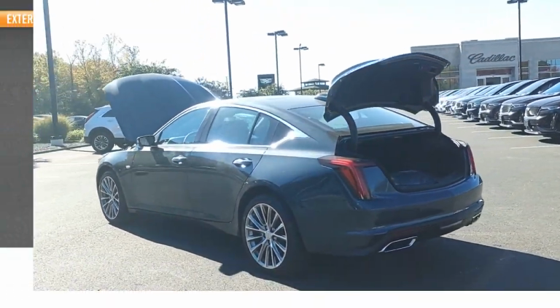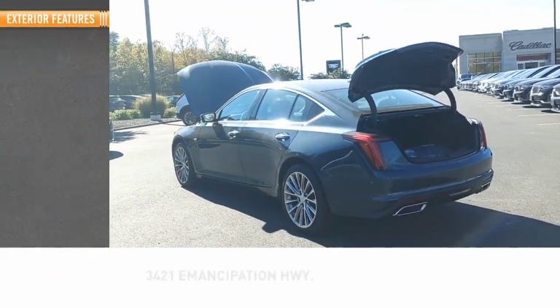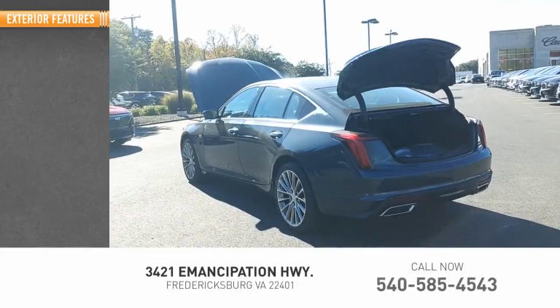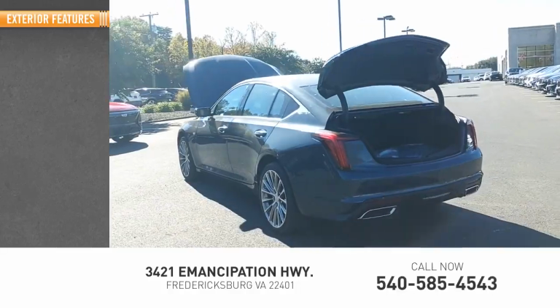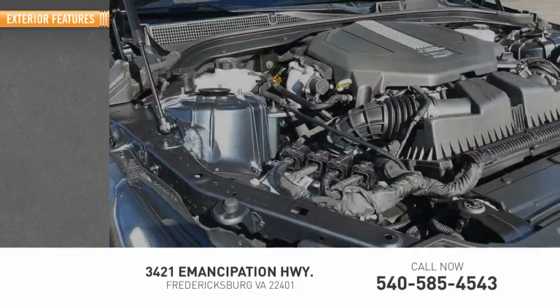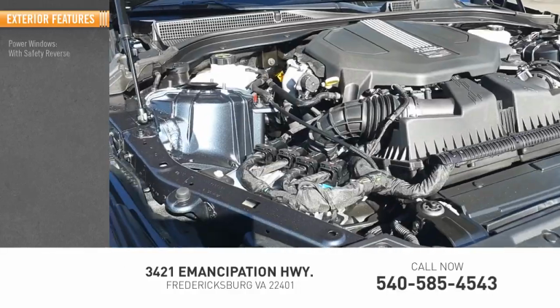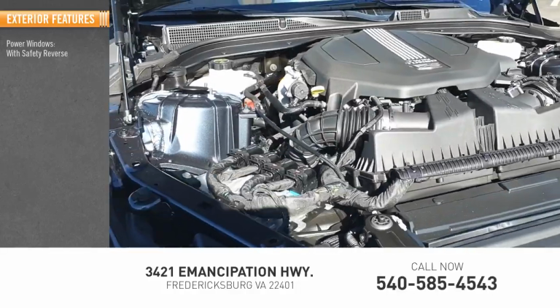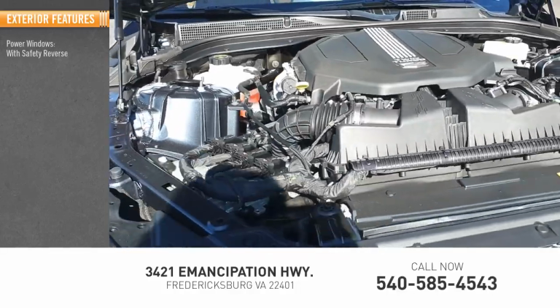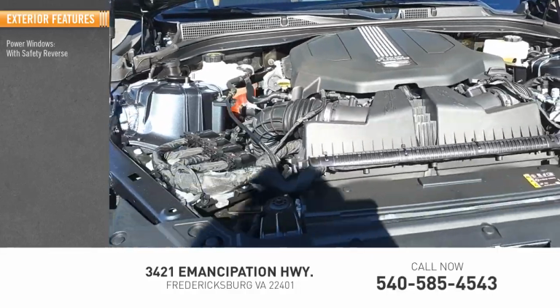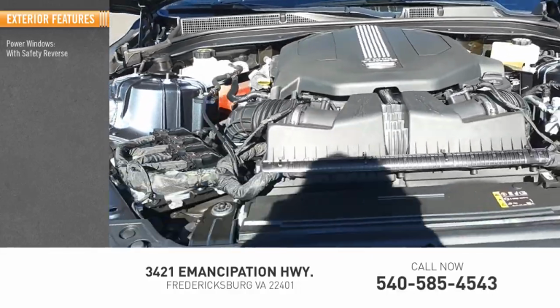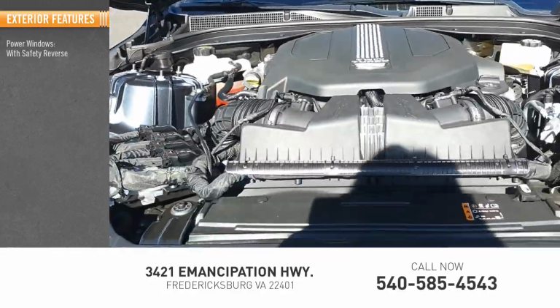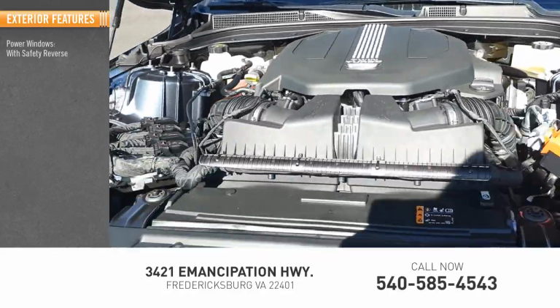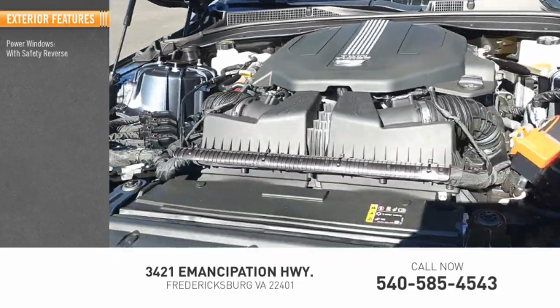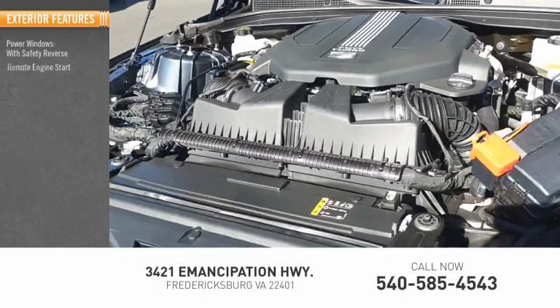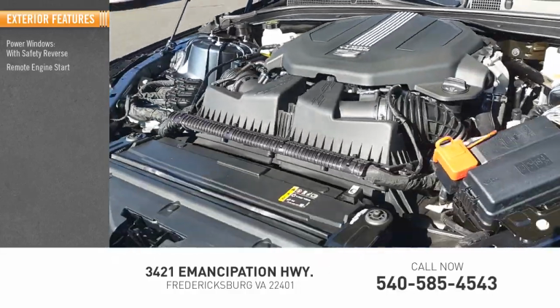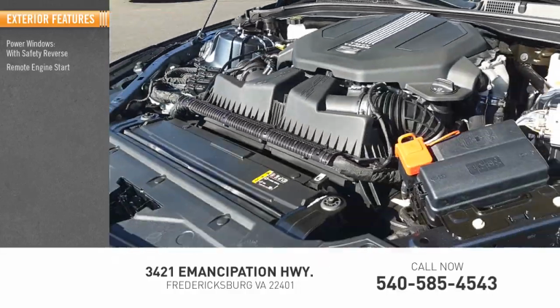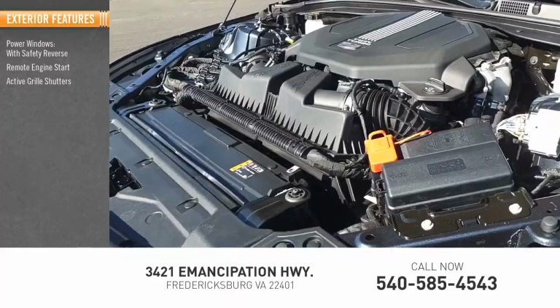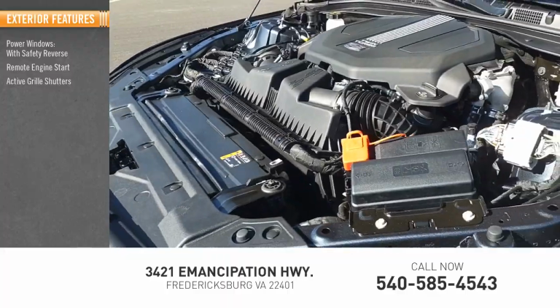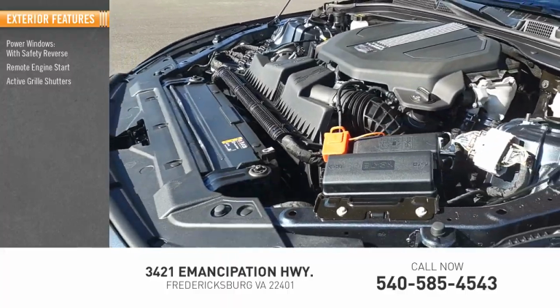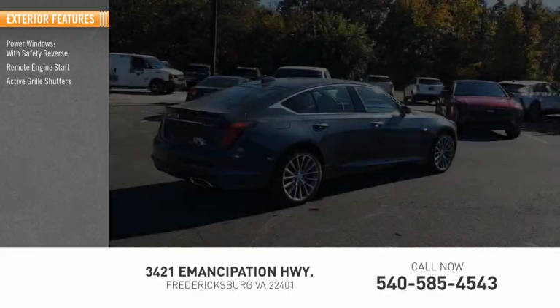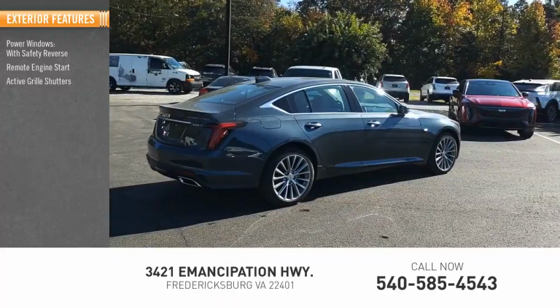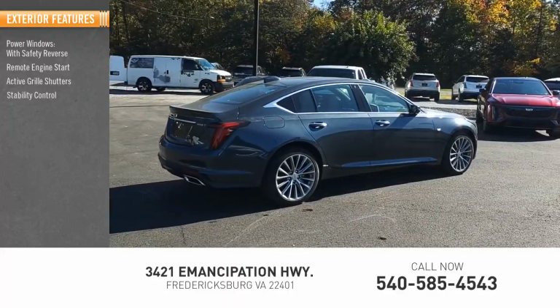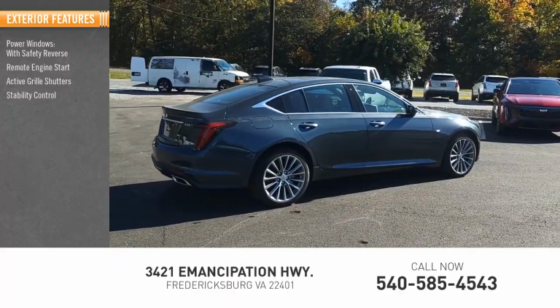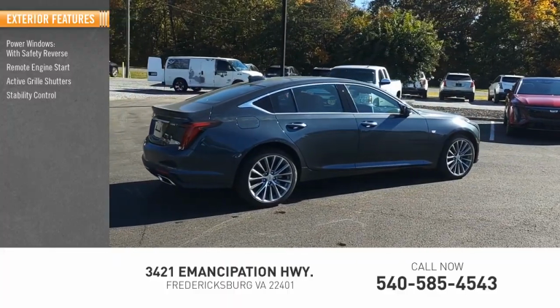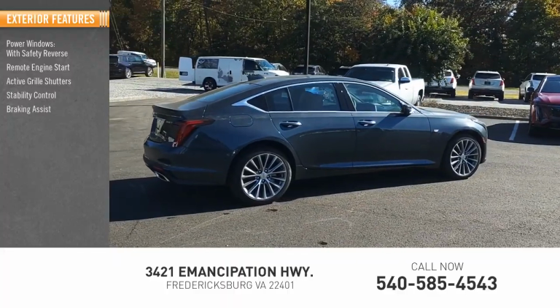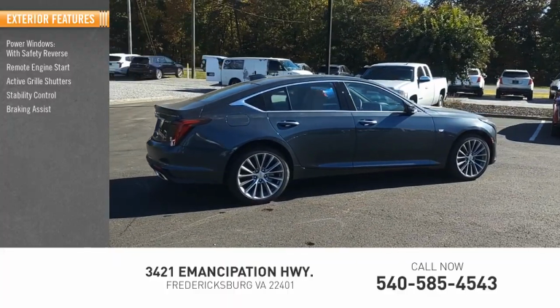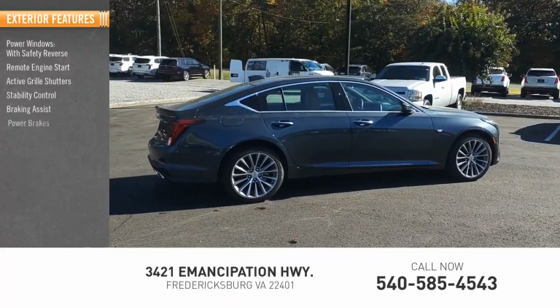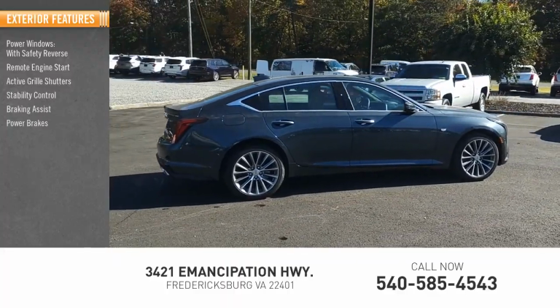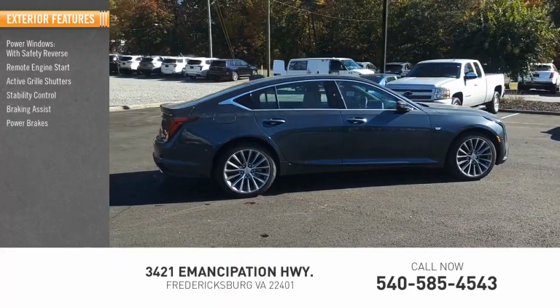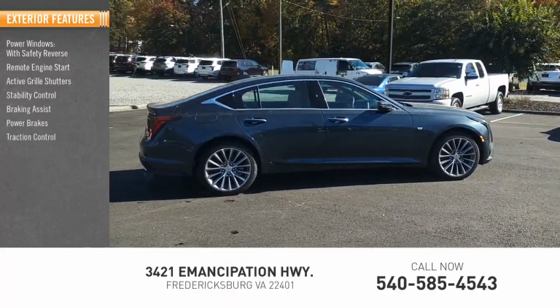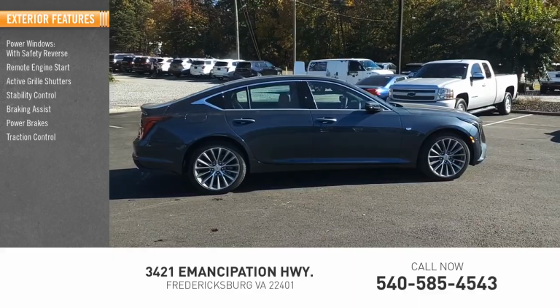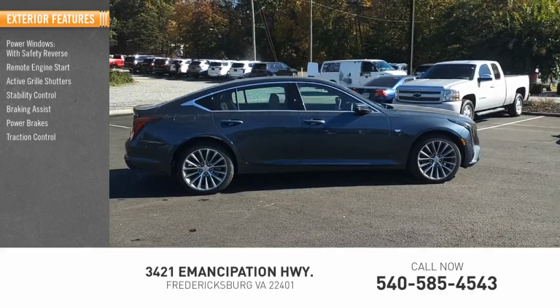Here are some of this vehicle's great options: power windows with safety reverse, remote engine start, active grille shutters, stability control, braking assist, power brakes, and traction control.